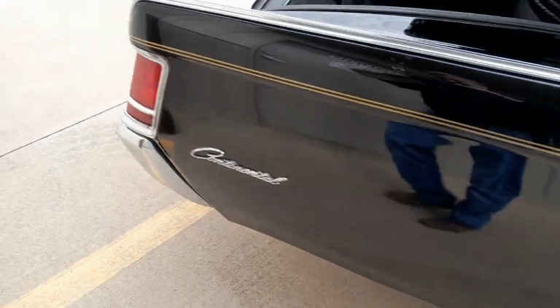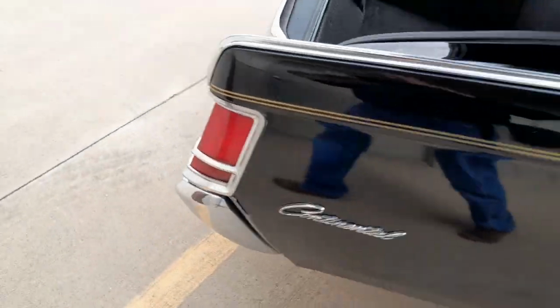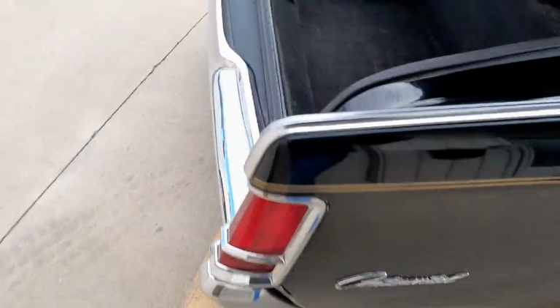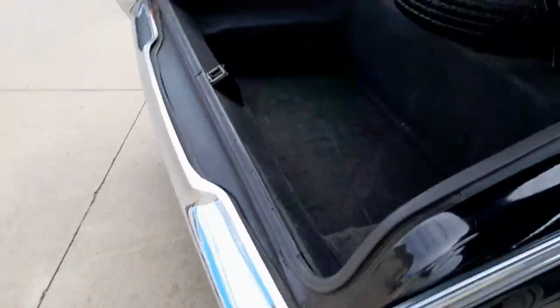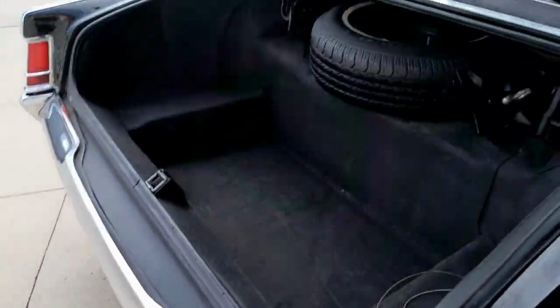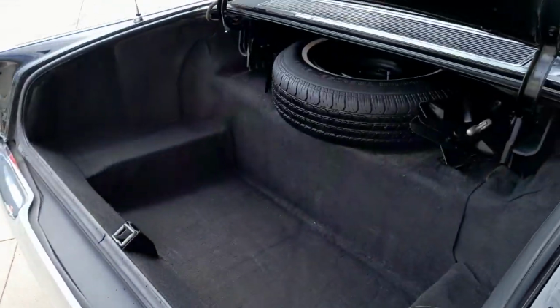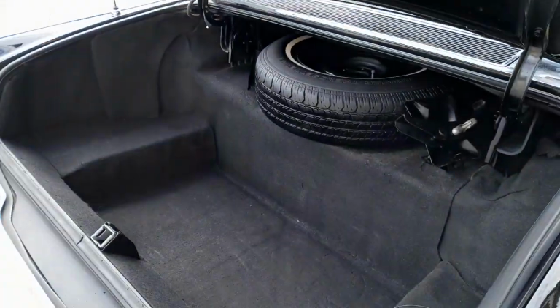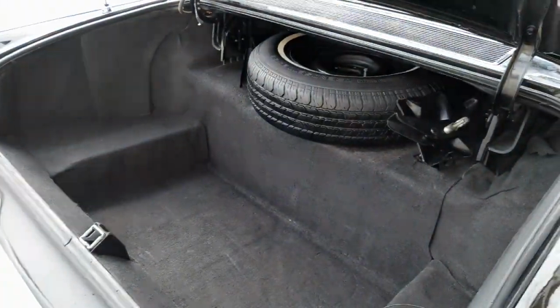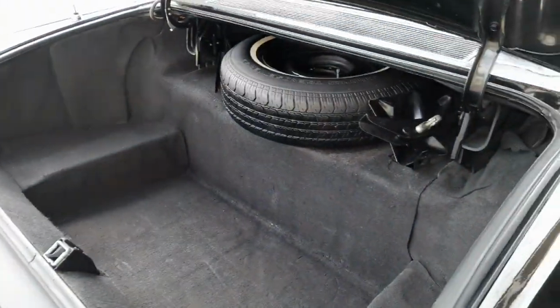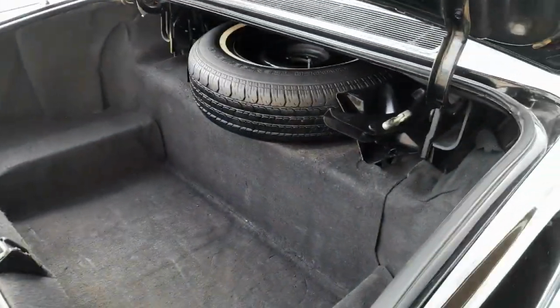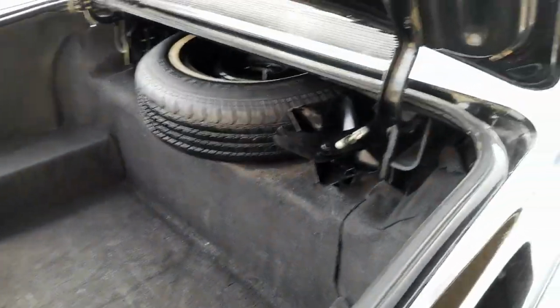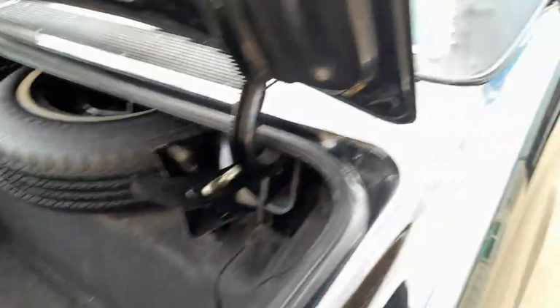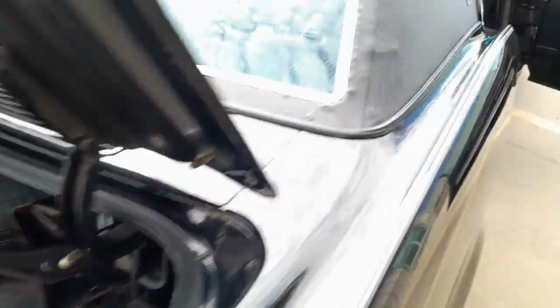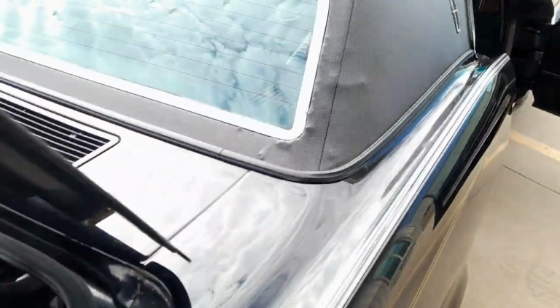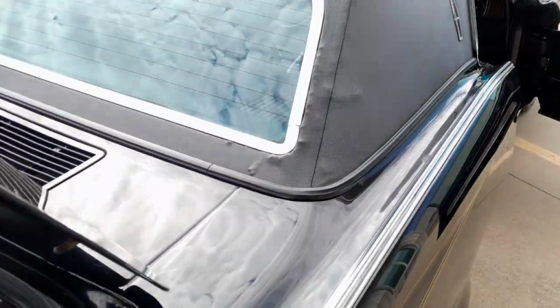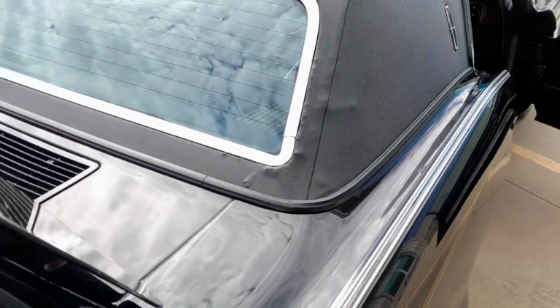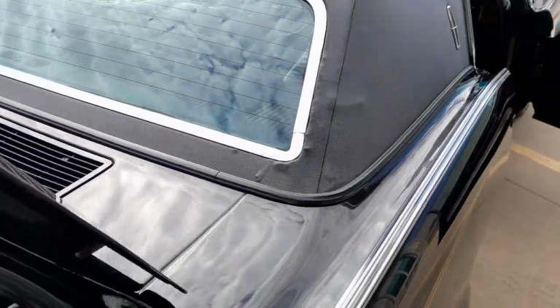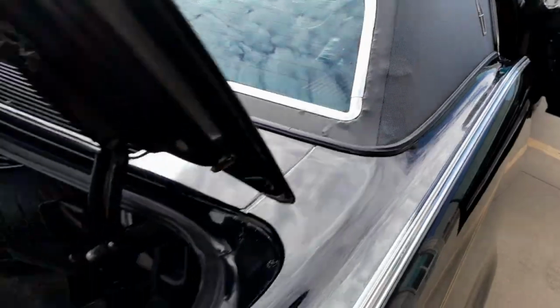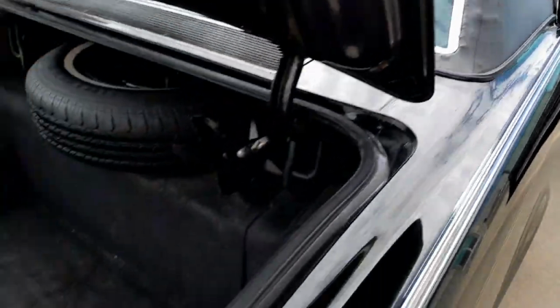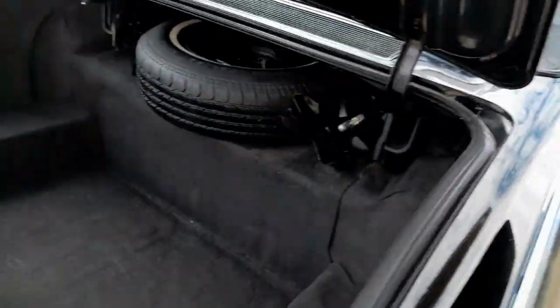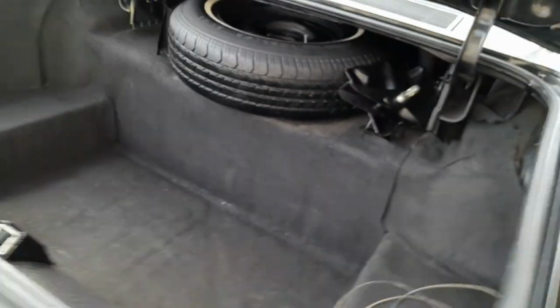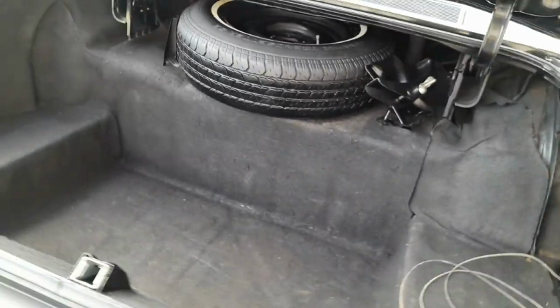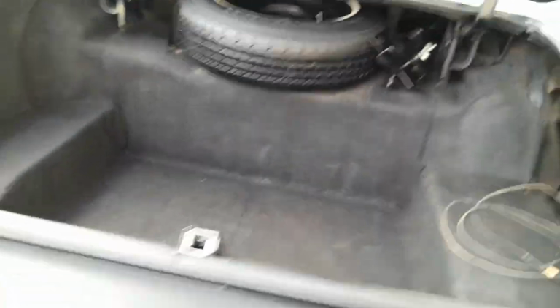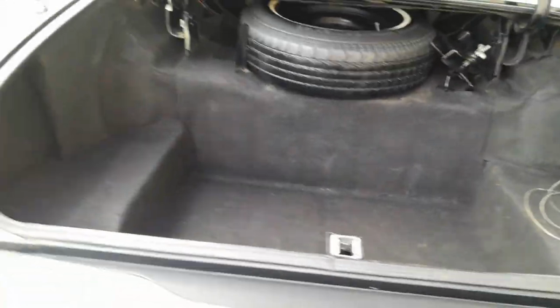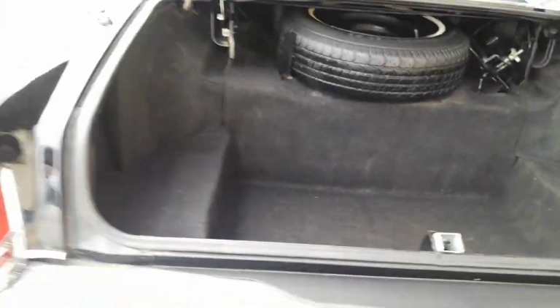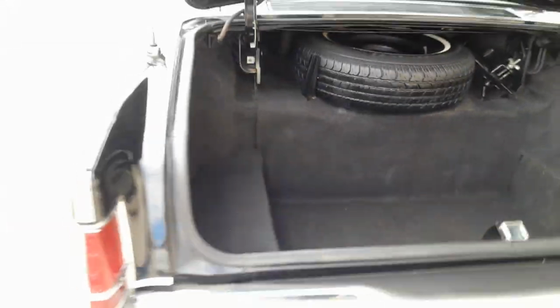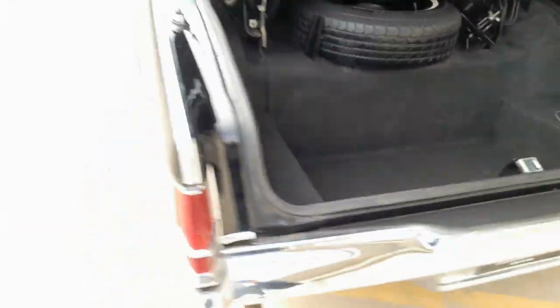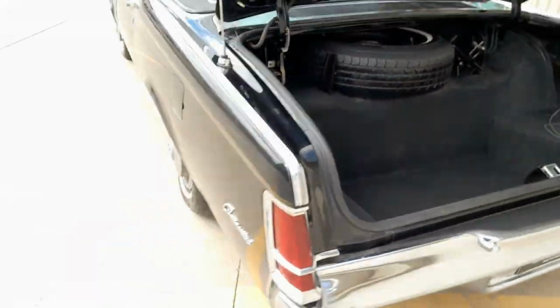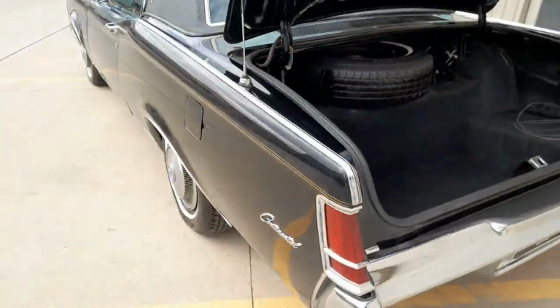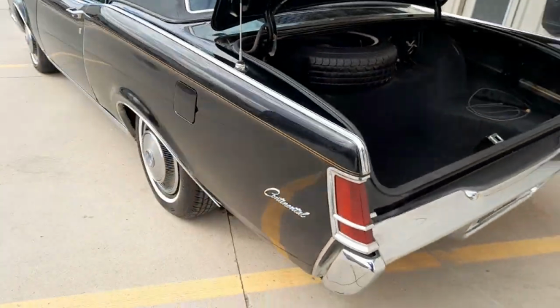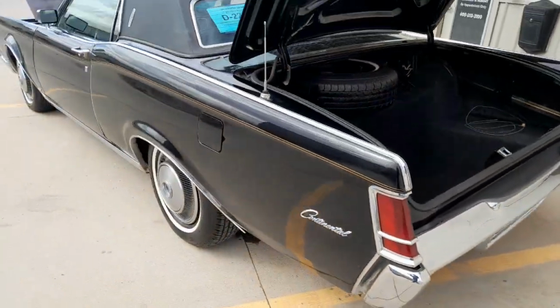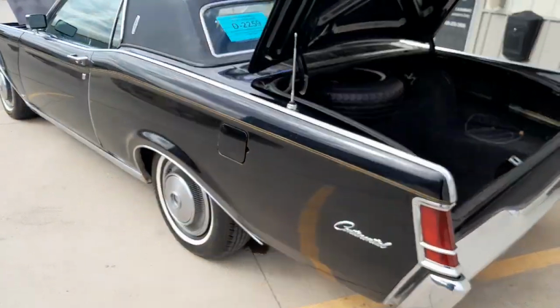The trunk again is in great shape. There's a little bump going on on the vinyl top — original vinyl top on the car.